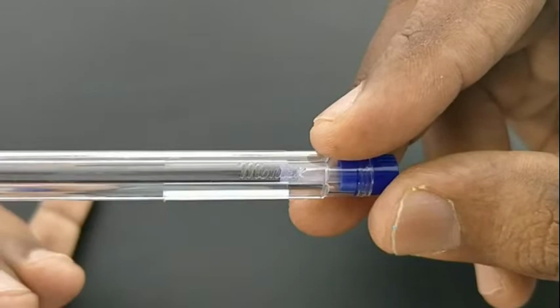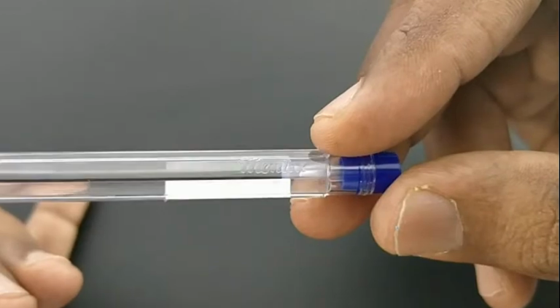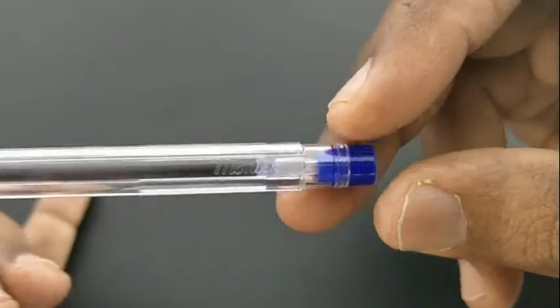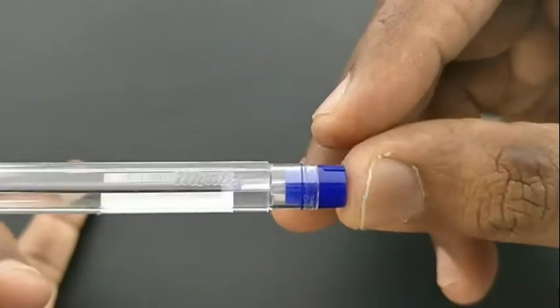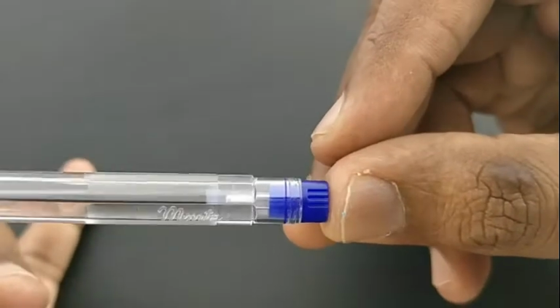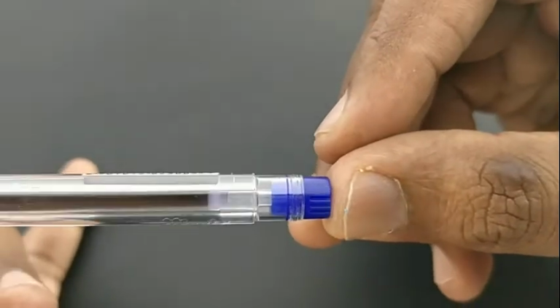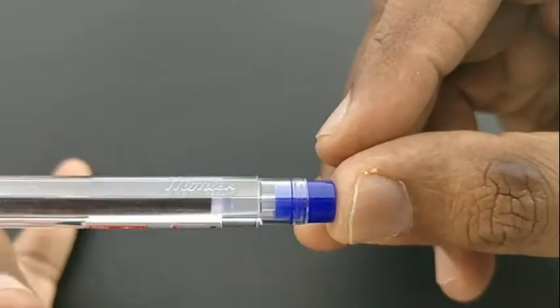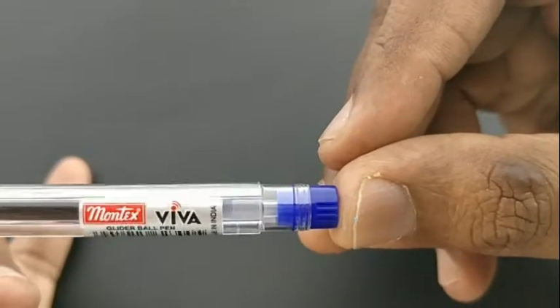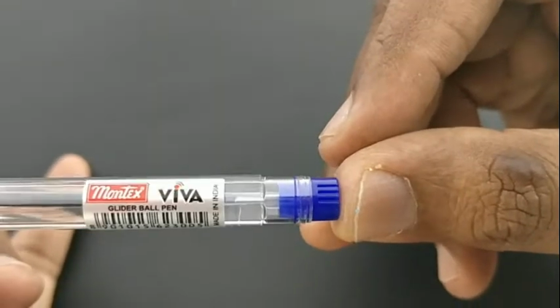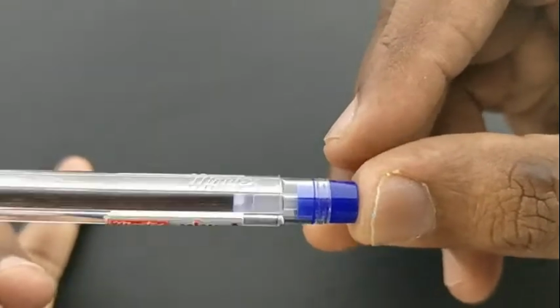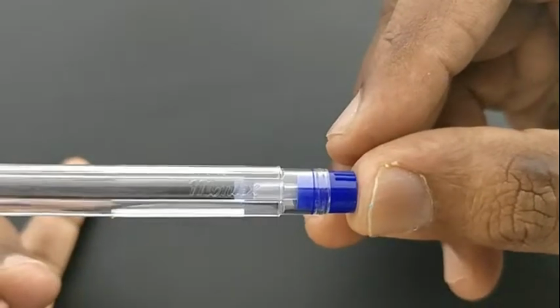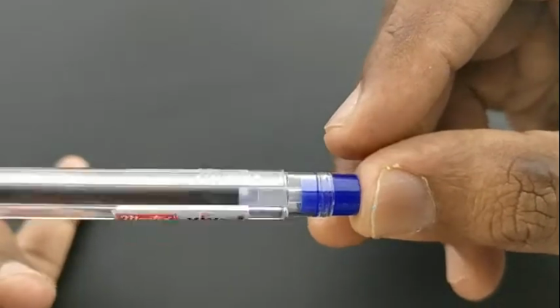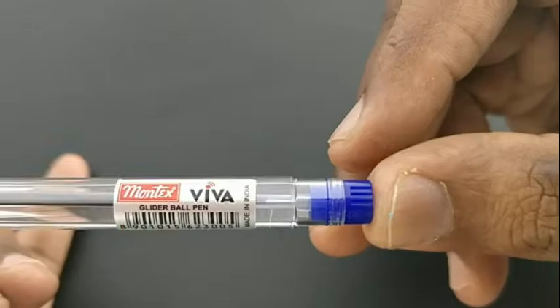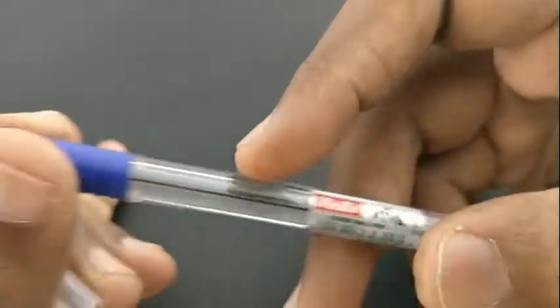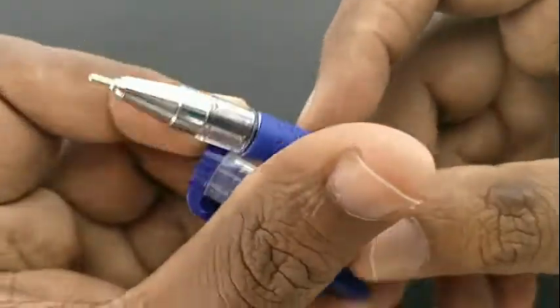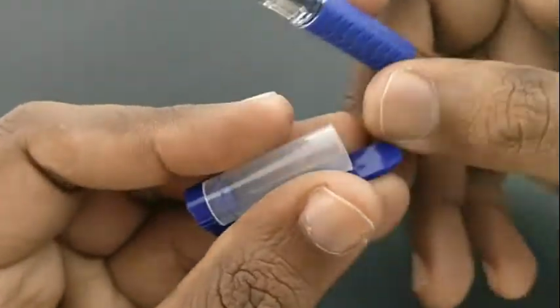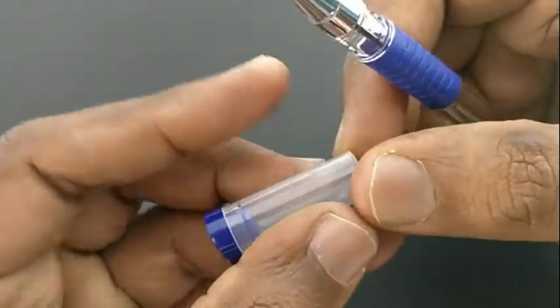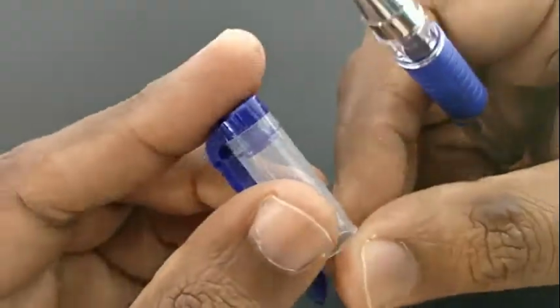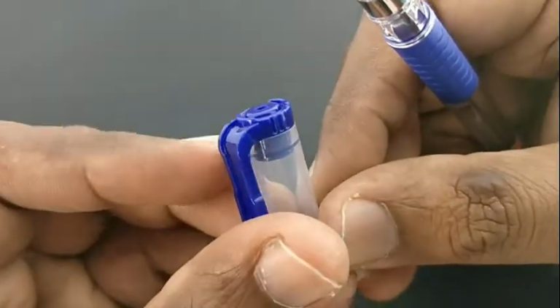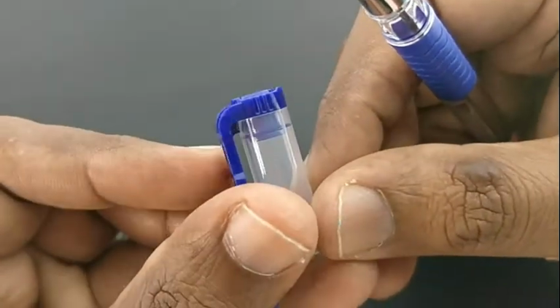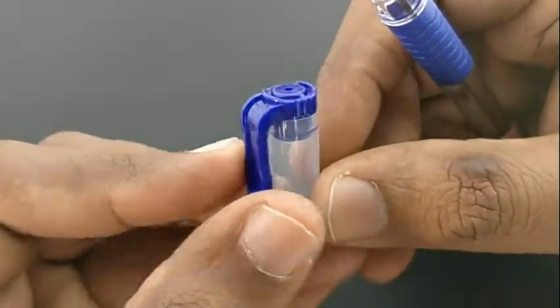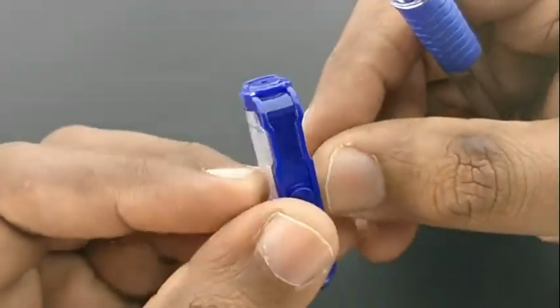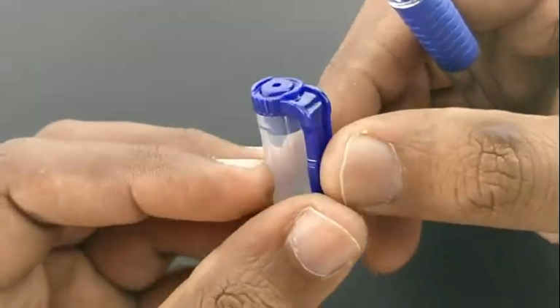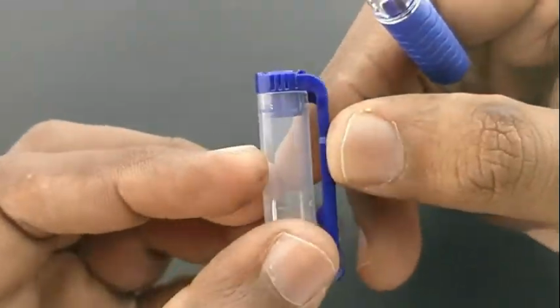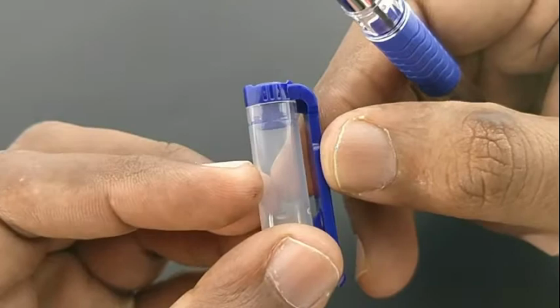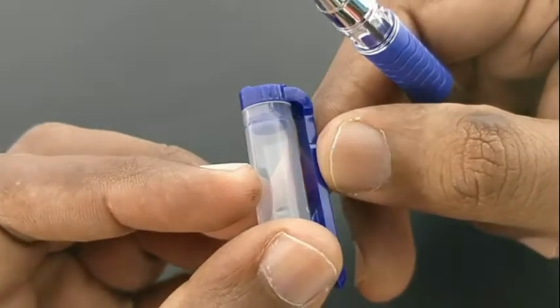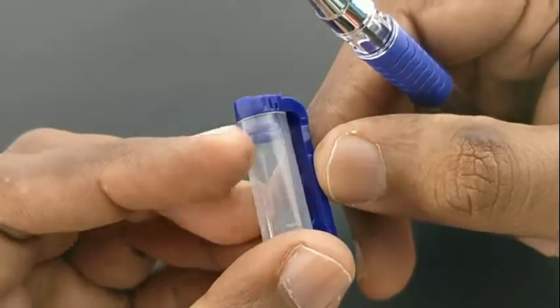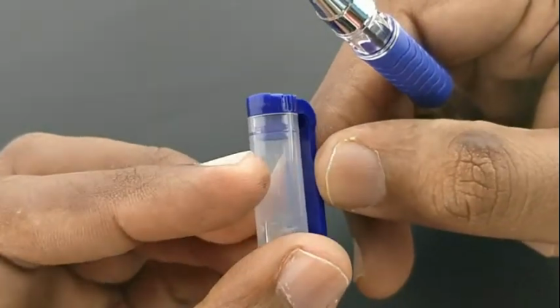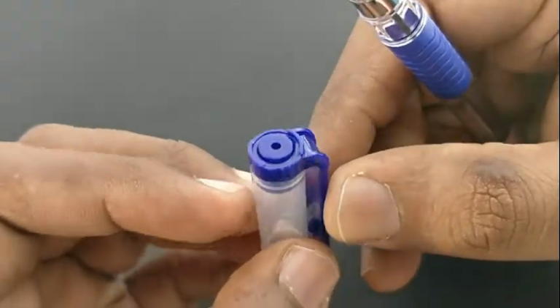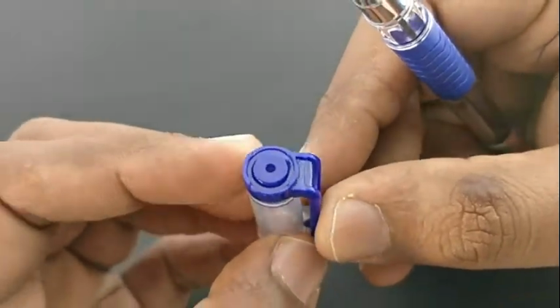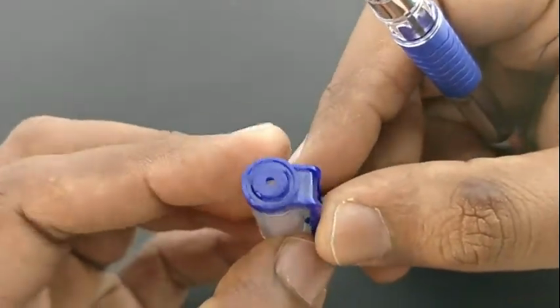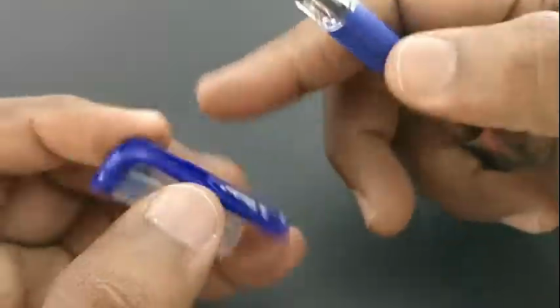At this price point of rupees 5, it is most used by students and officials who write many pages. This pen is a bit short, but the design and finish looks fantastic.